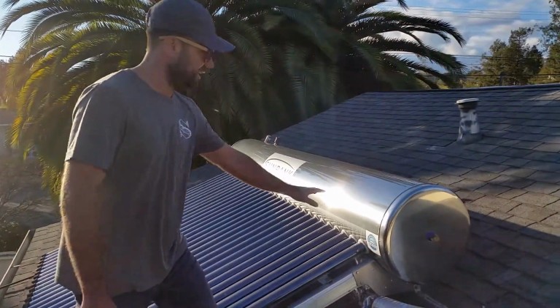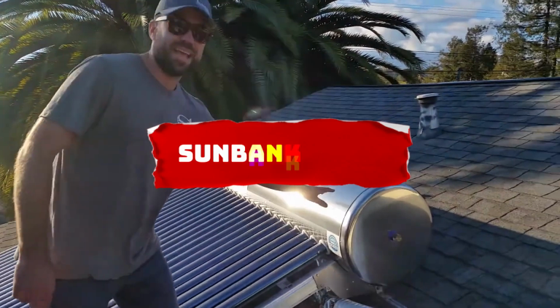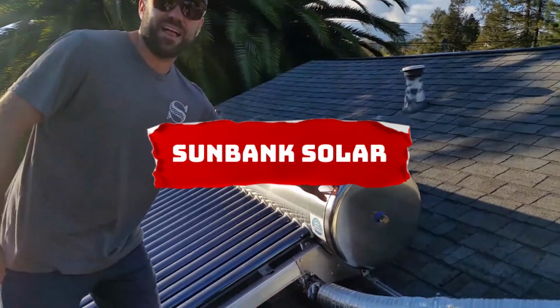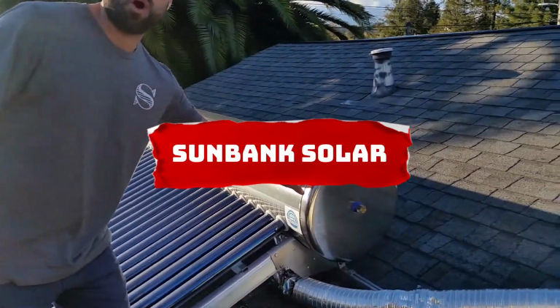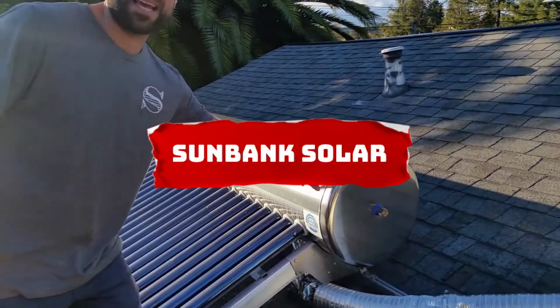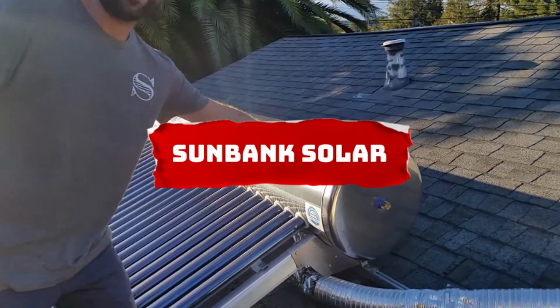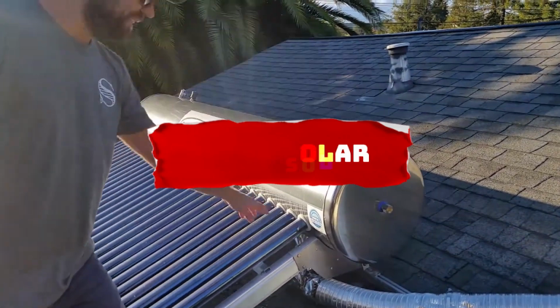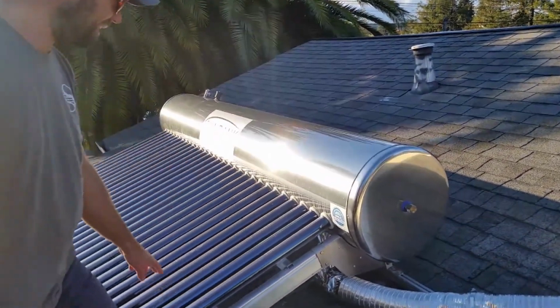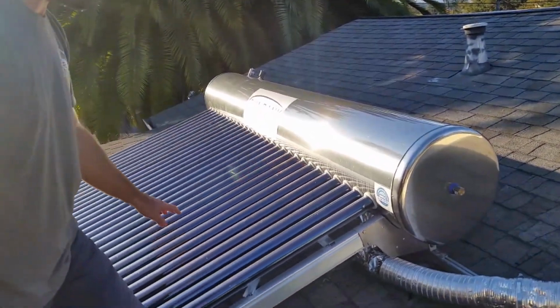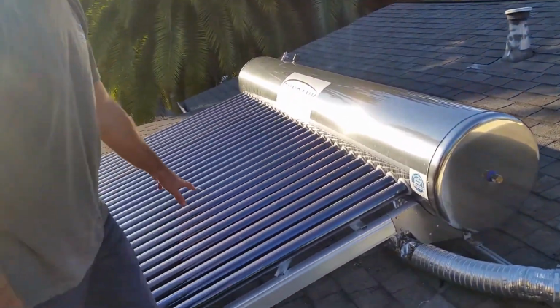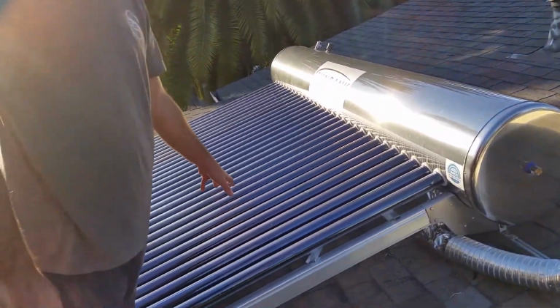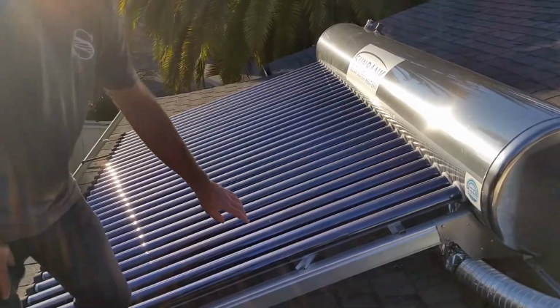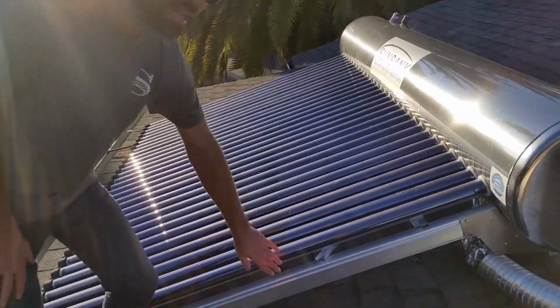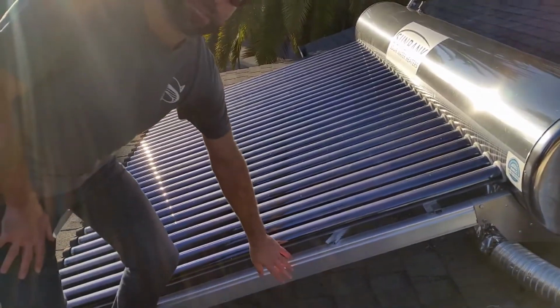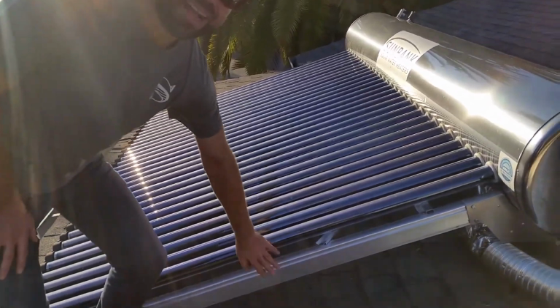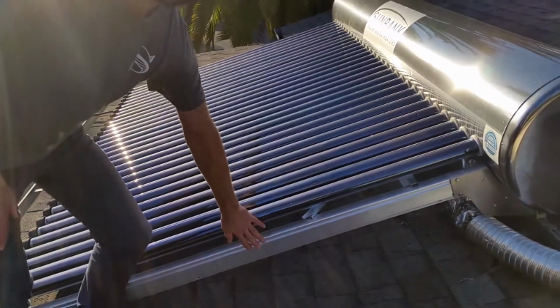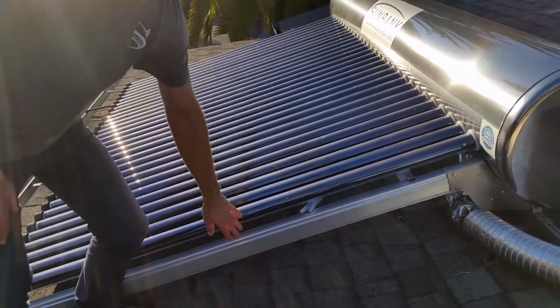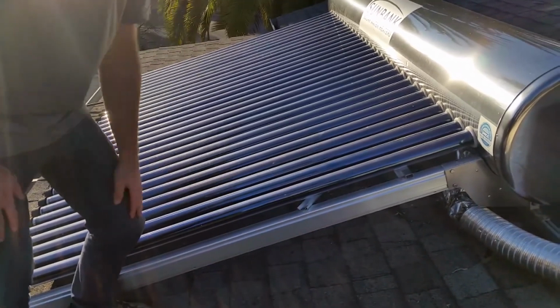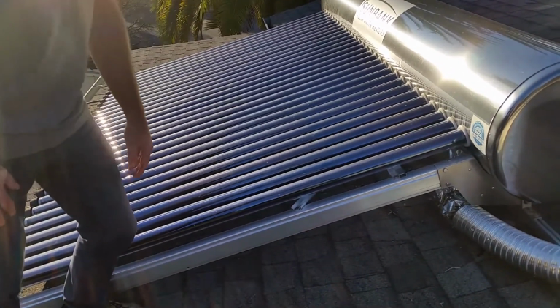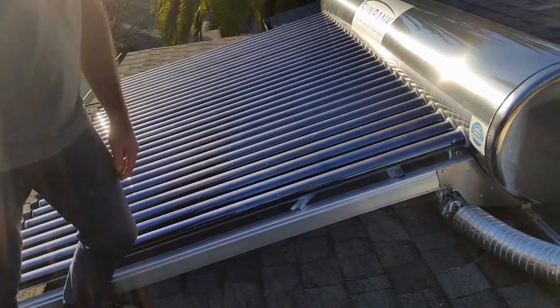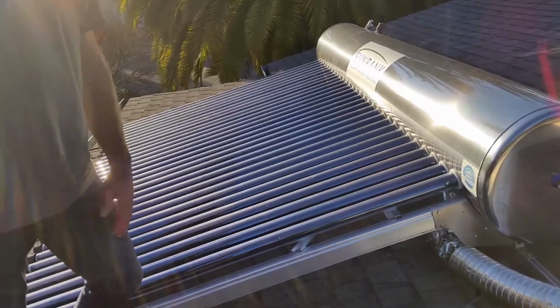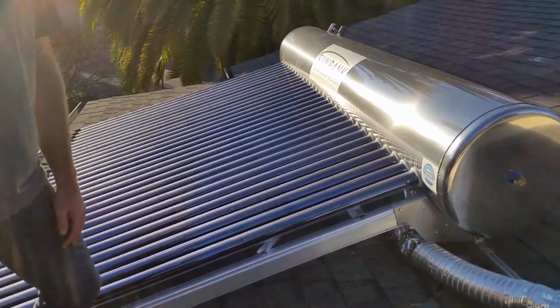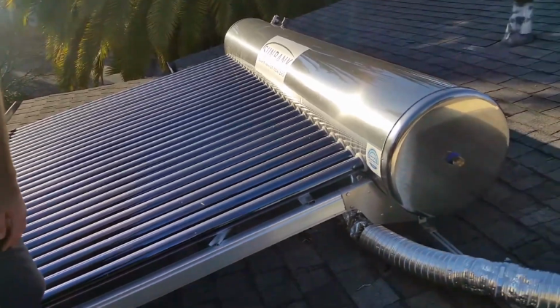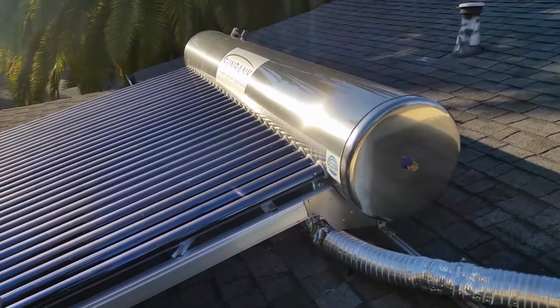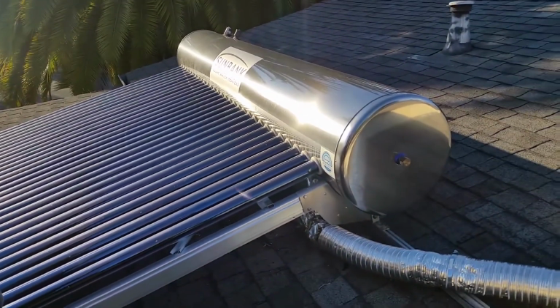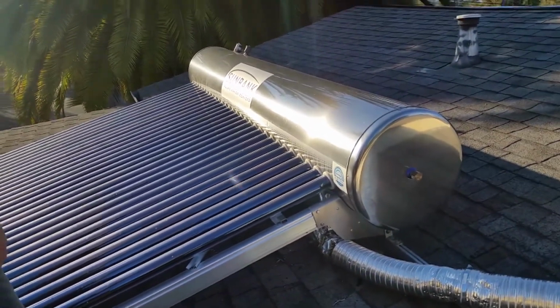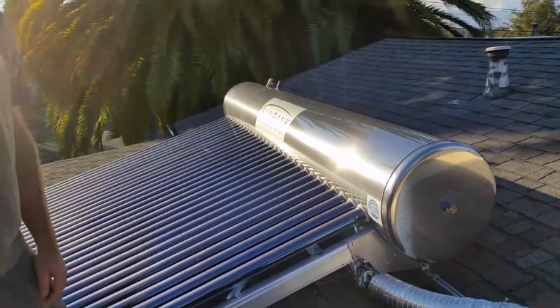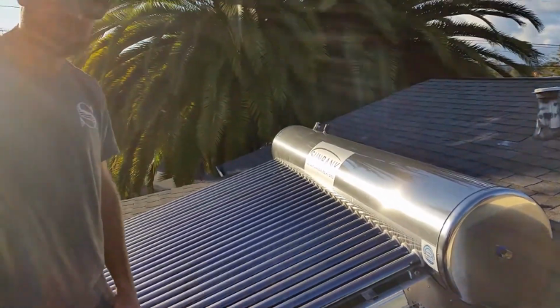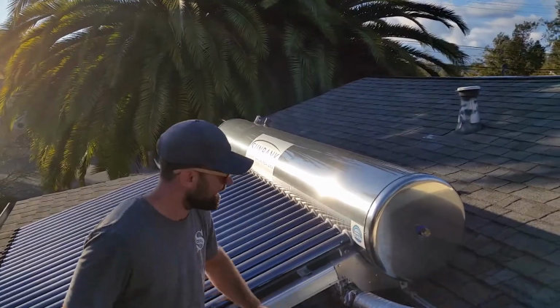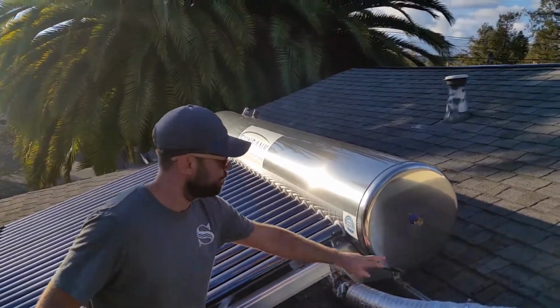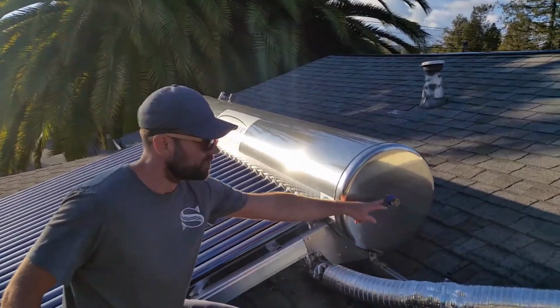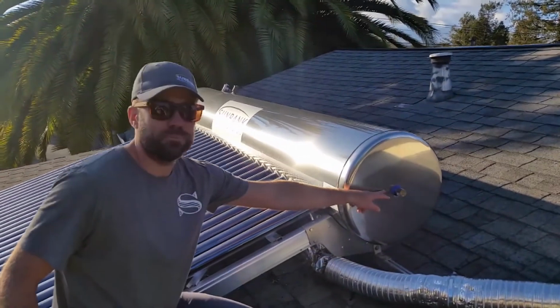Sunbank Solar: your green and cost-effective water heating choice. In a world witnessing a 15% surge in natural gas prices, Sunbank Solar emerges as a money-saving and eco-friendly option.